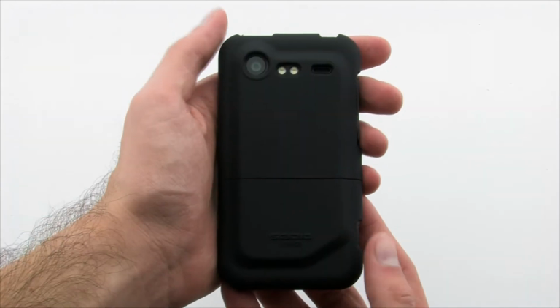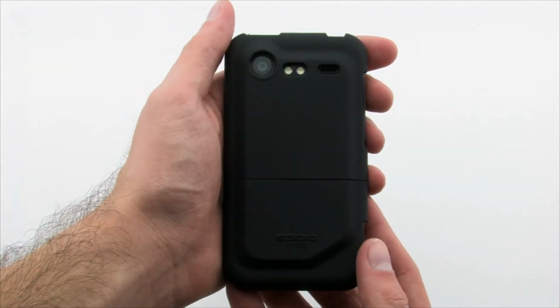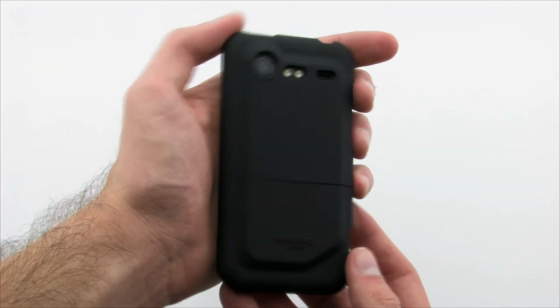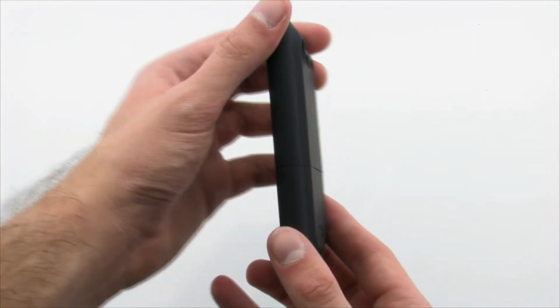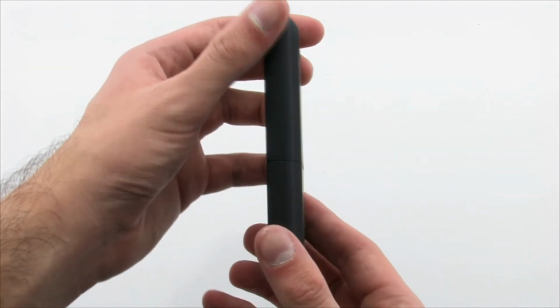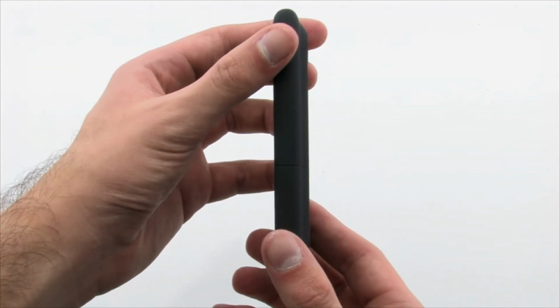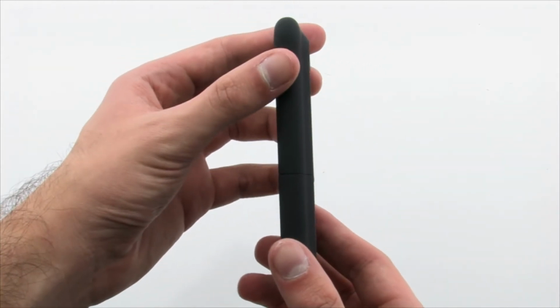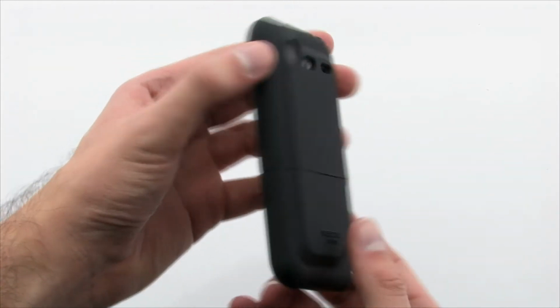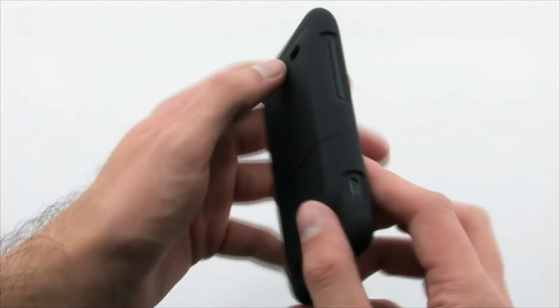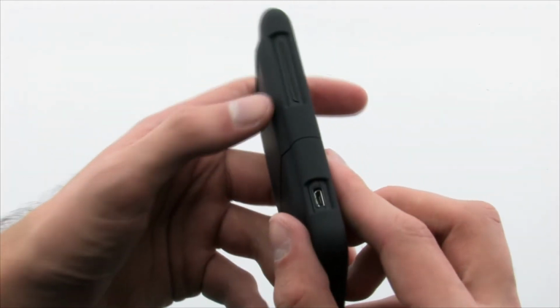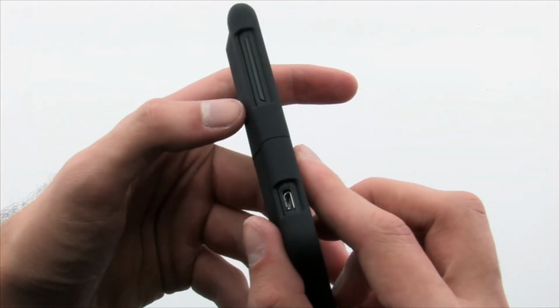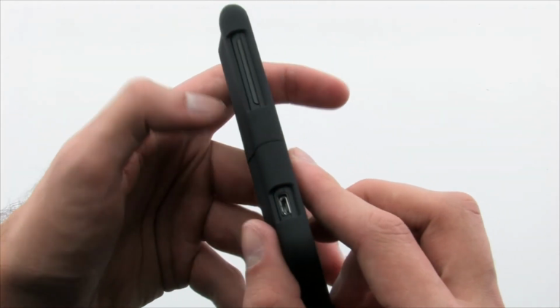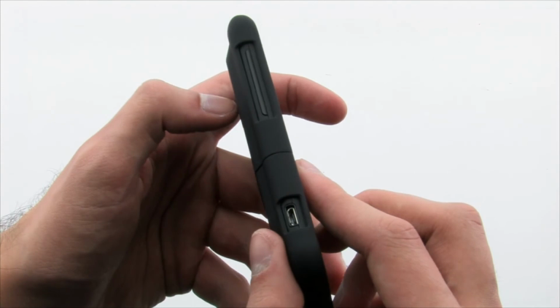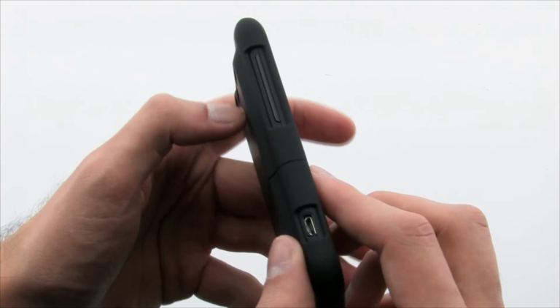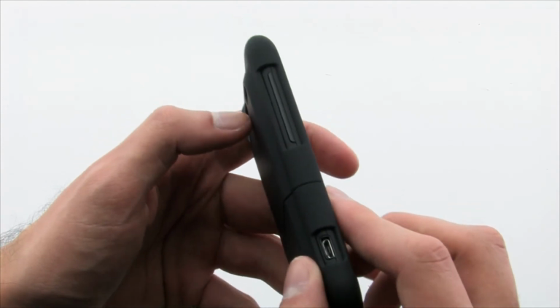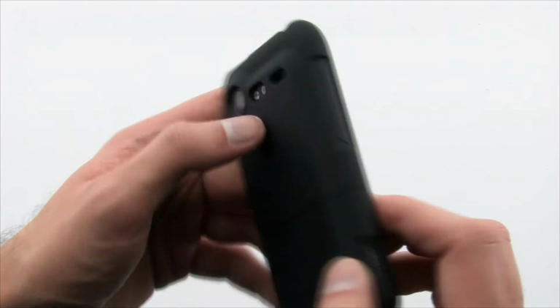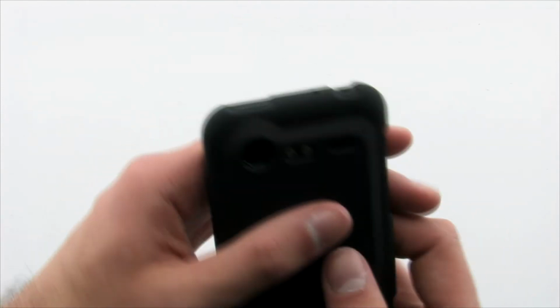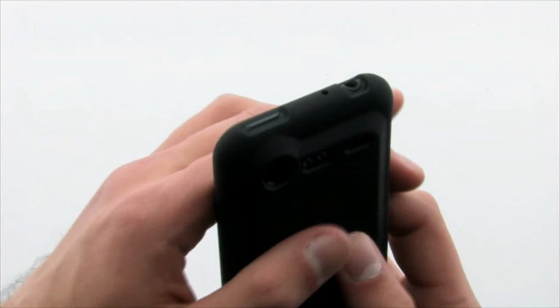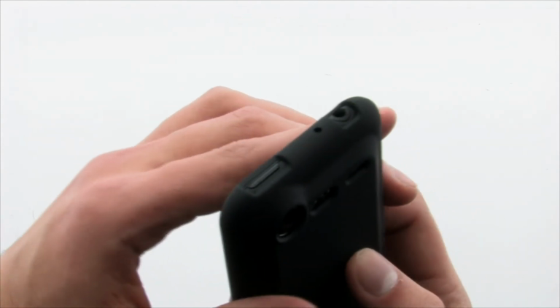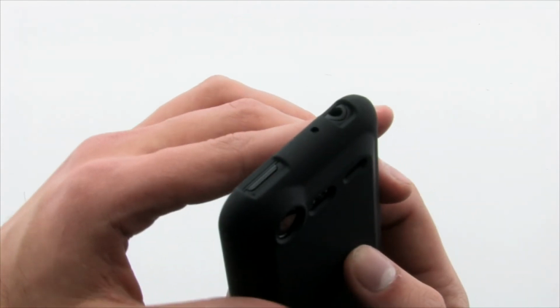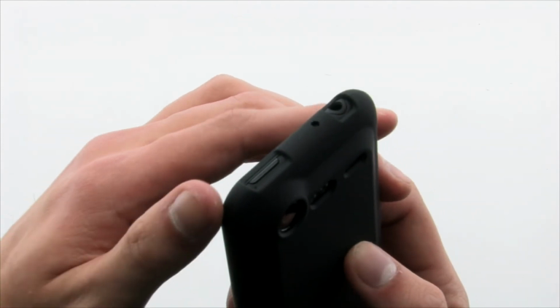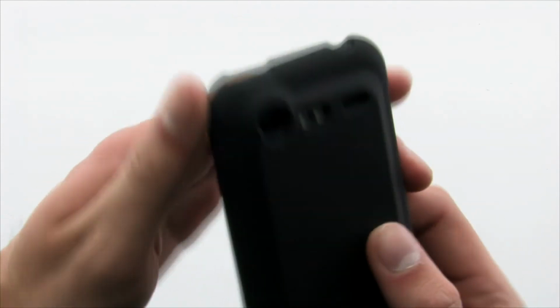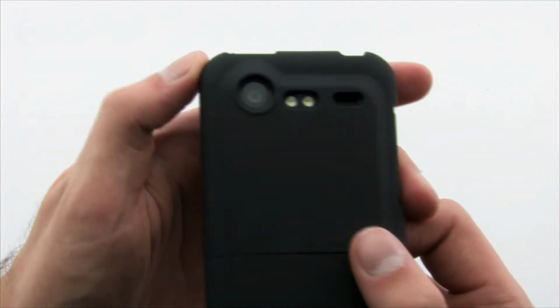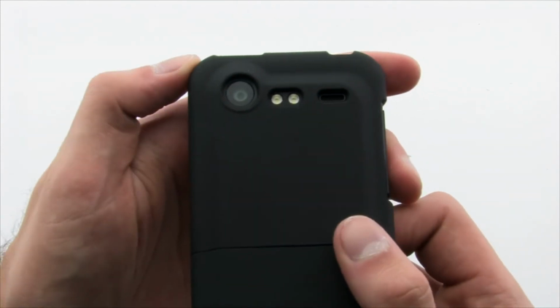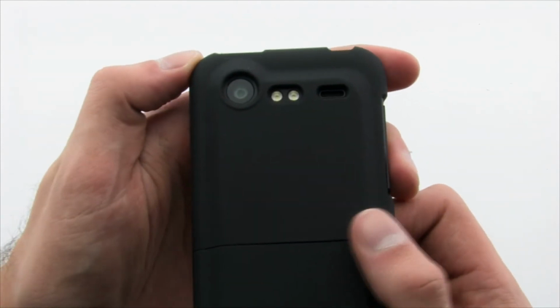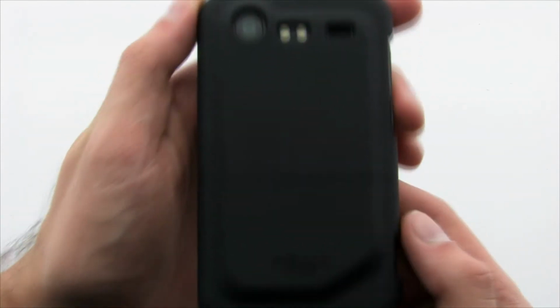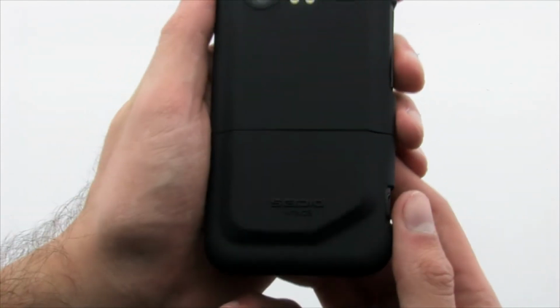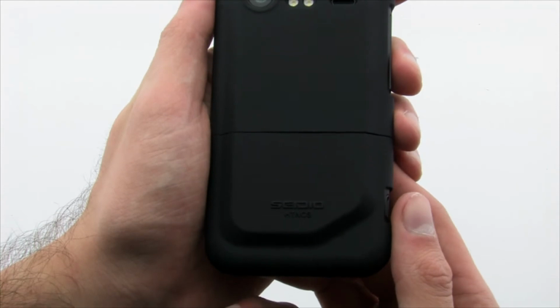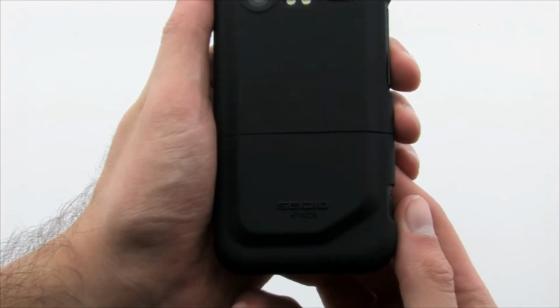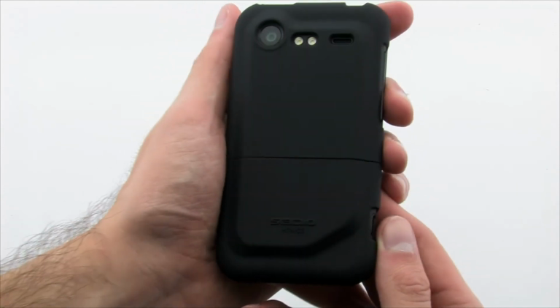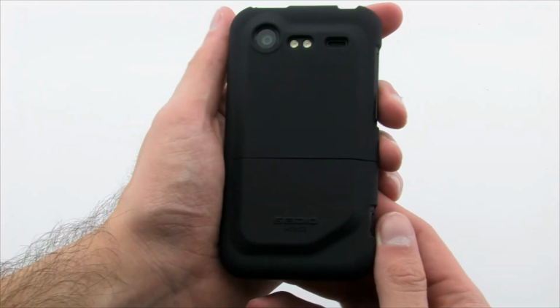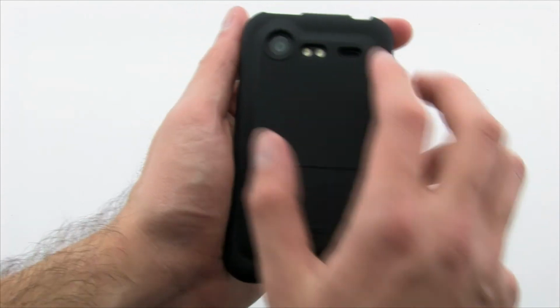The Surface Case features precise cuts to give easy and open access to the various ports on the device, to ensure third-party compatibility. The CDO Surface Case for the HTC Droid Incredible 2.